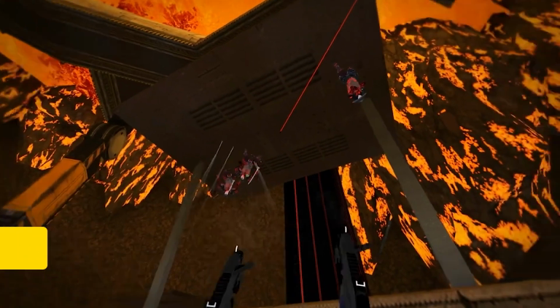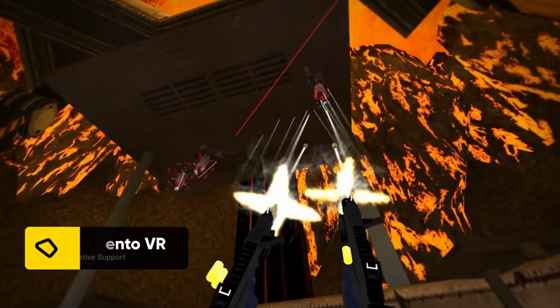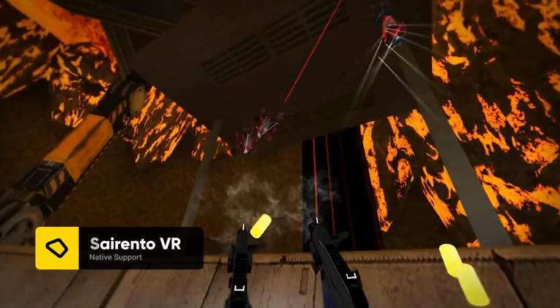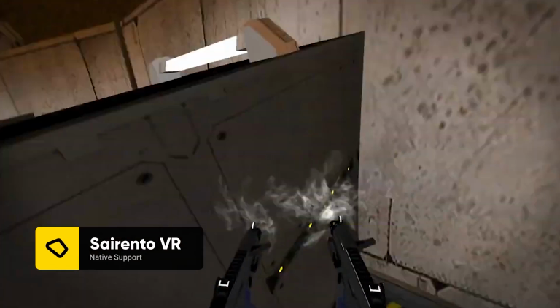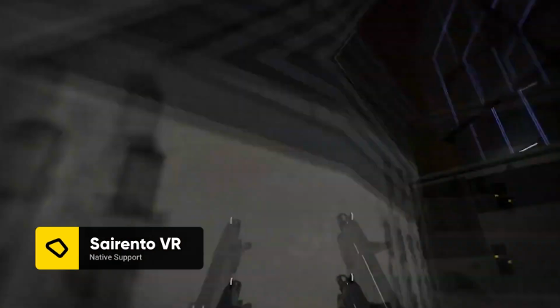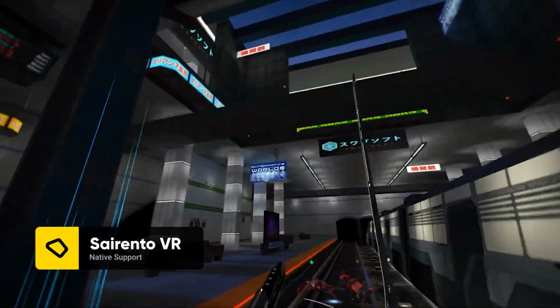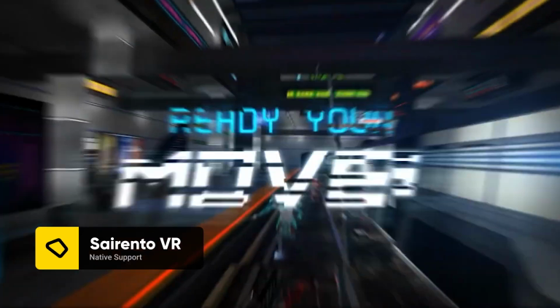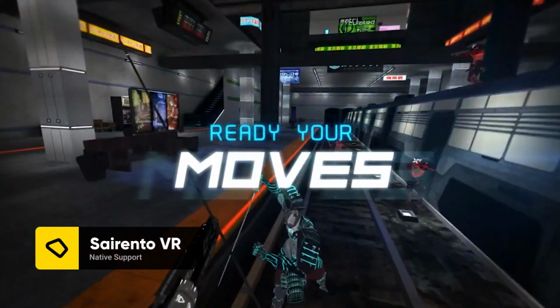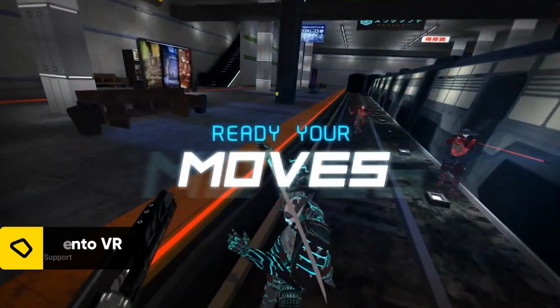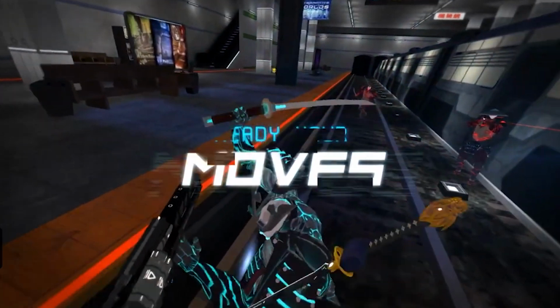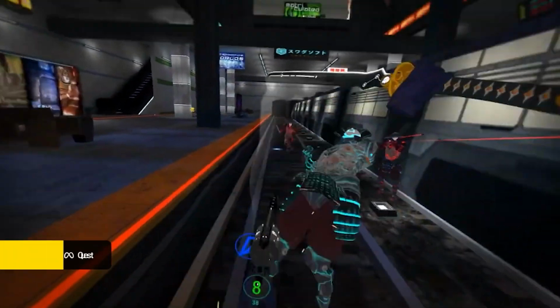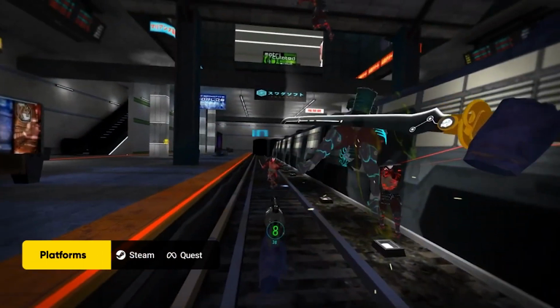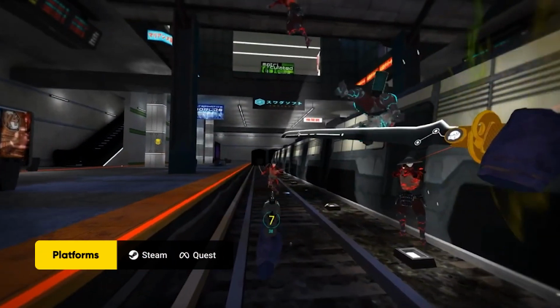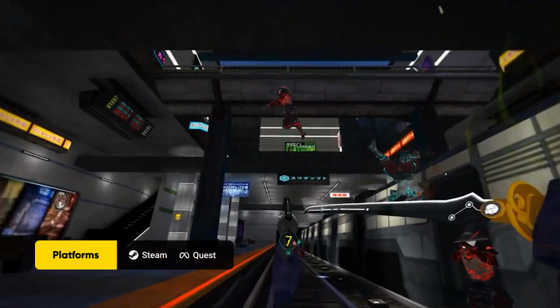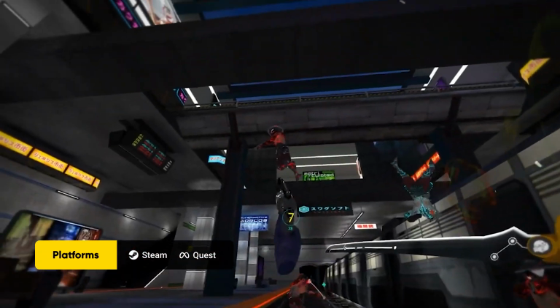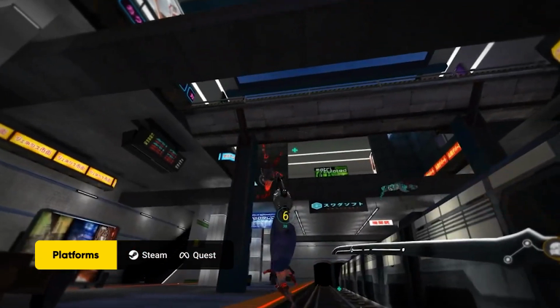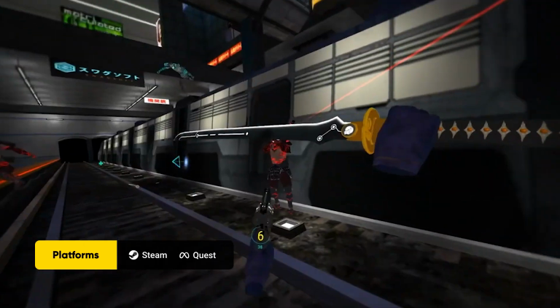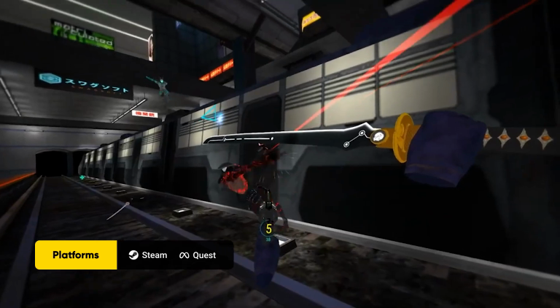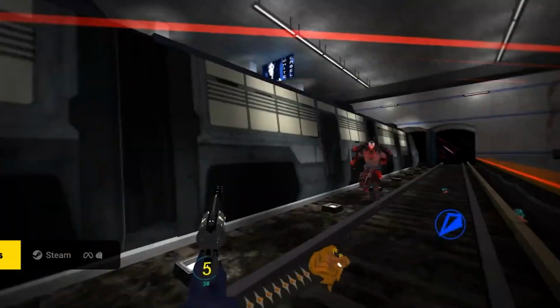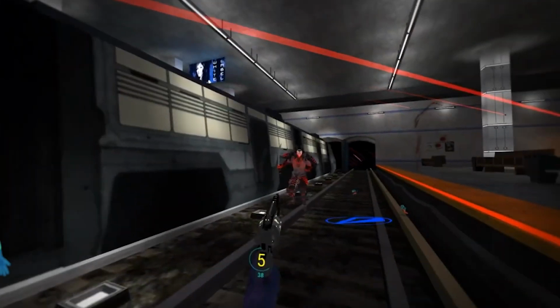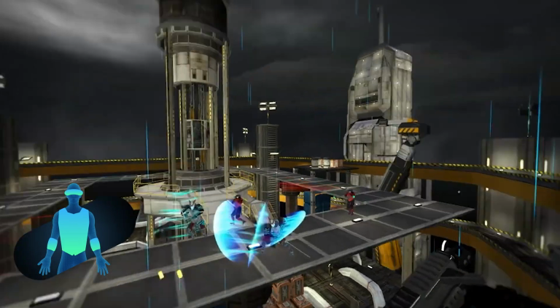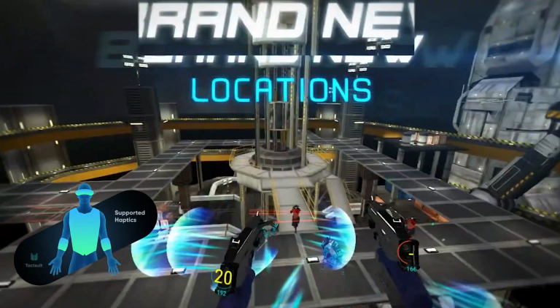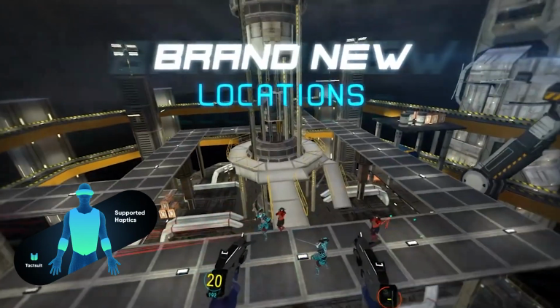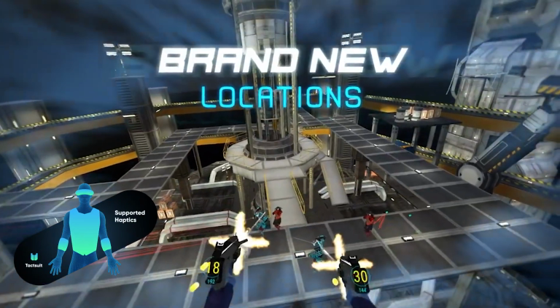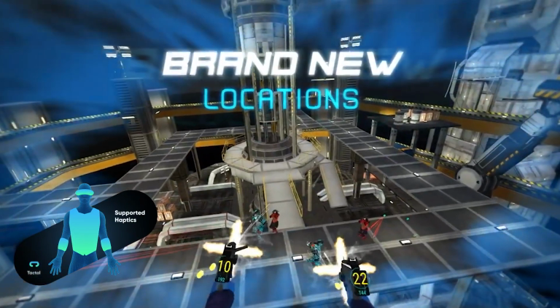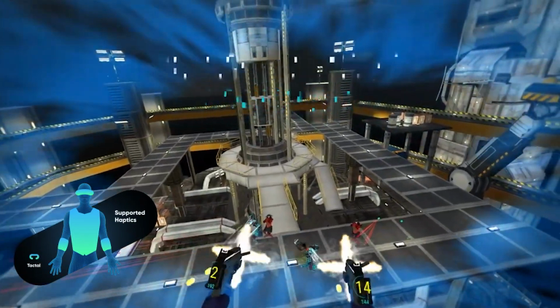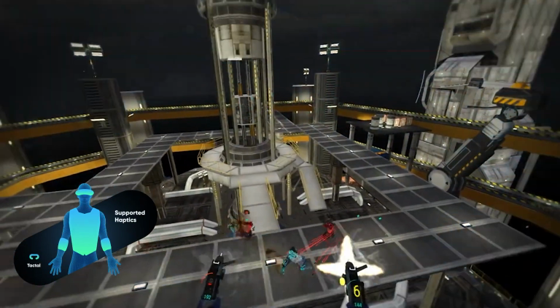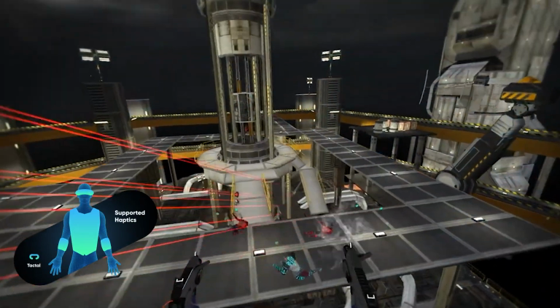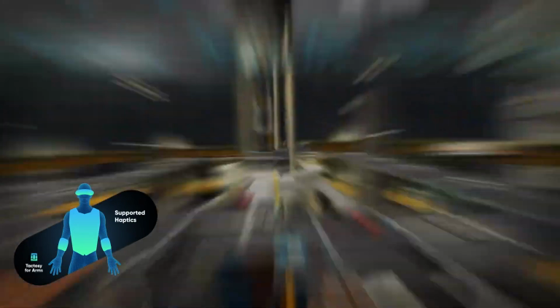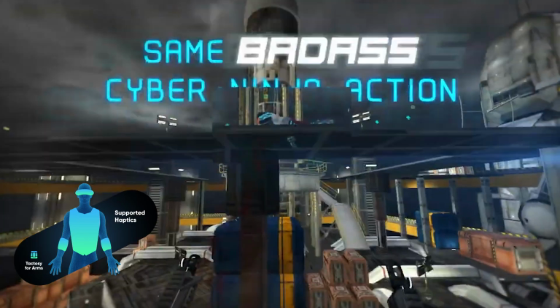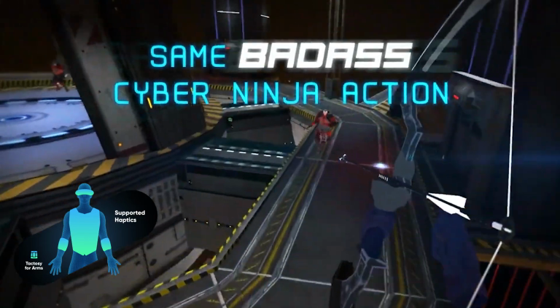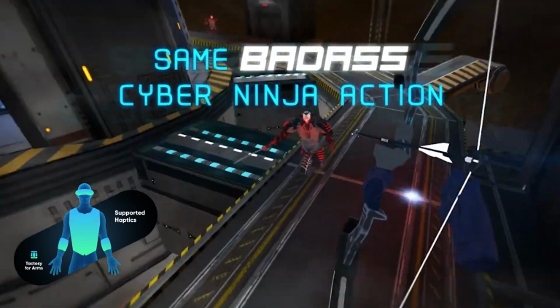Become a cyber ninja in Syrento VR. Perform triple jumps, wall runs, power slides, and slow time down while blasting away at a foe before landing to deliver a blade attack on another.